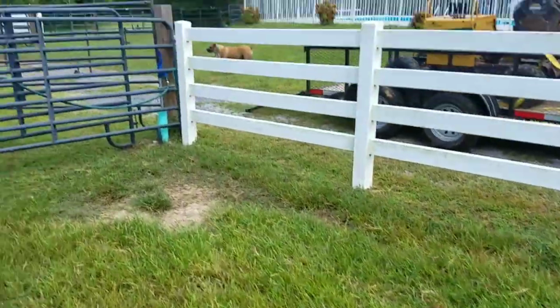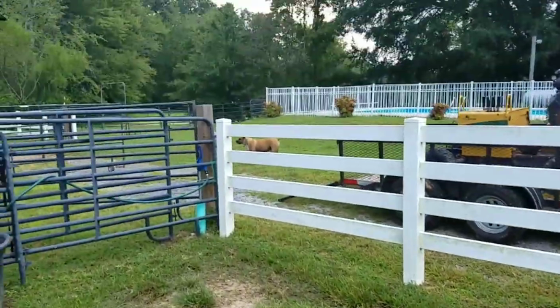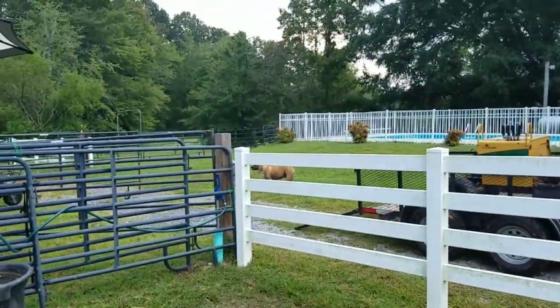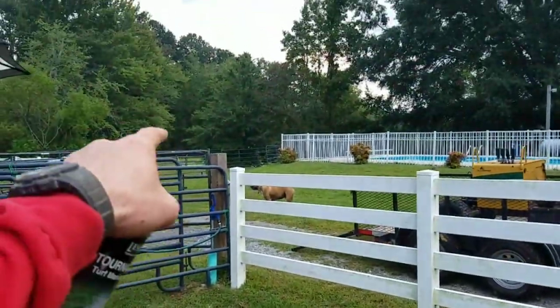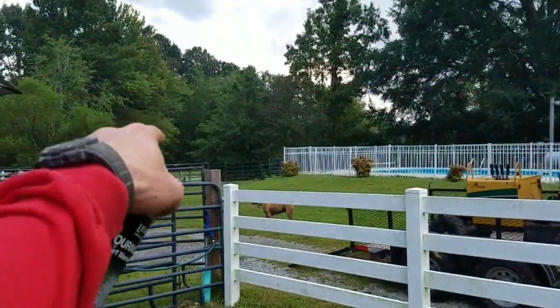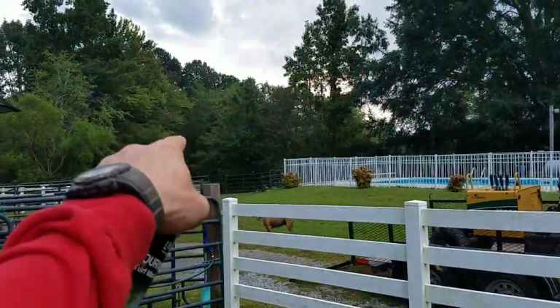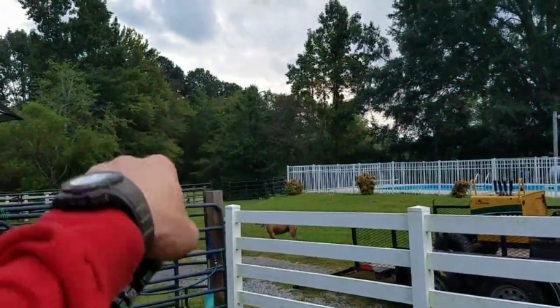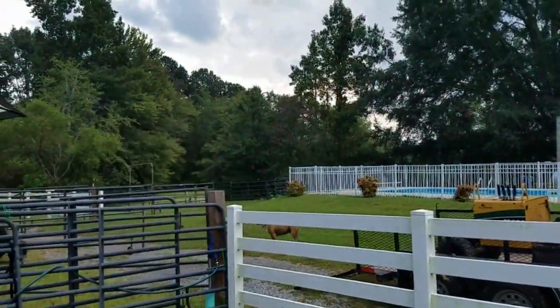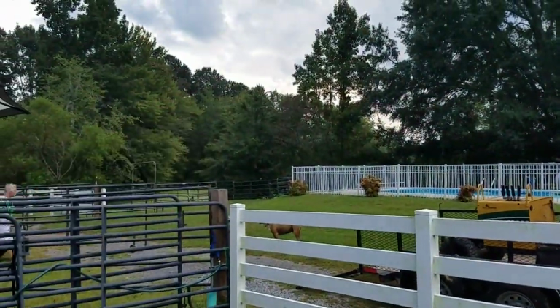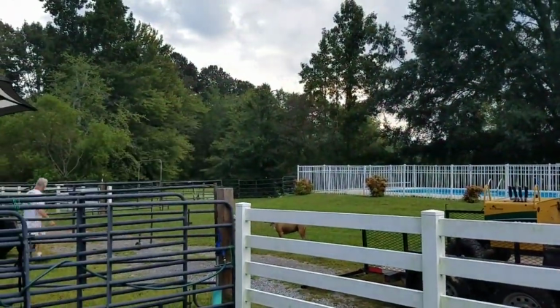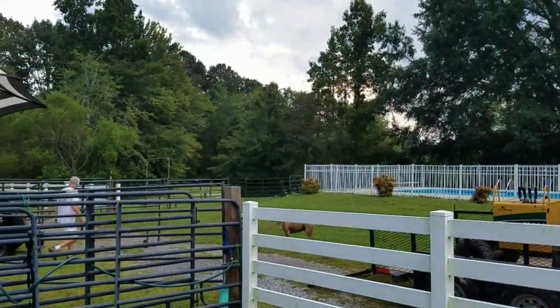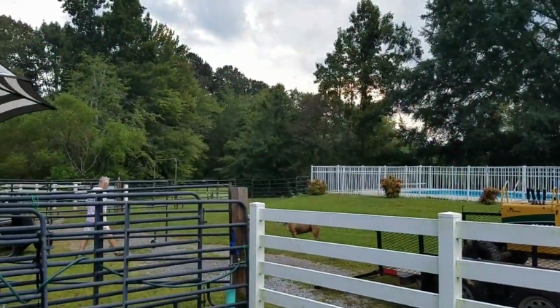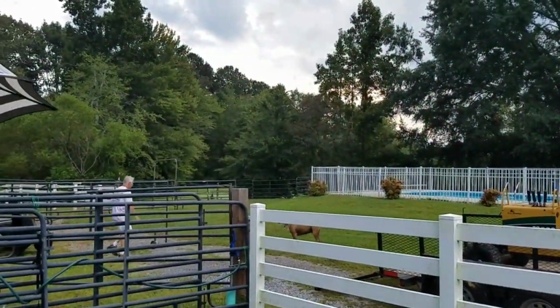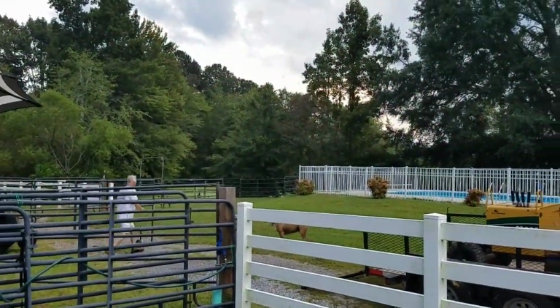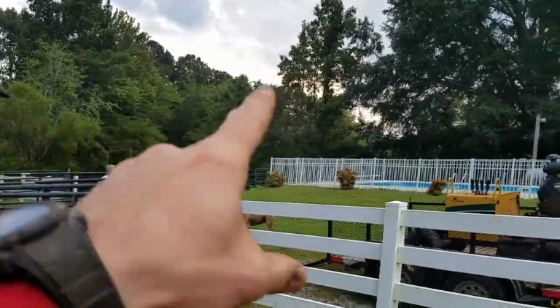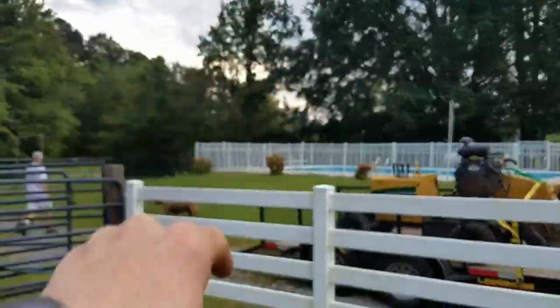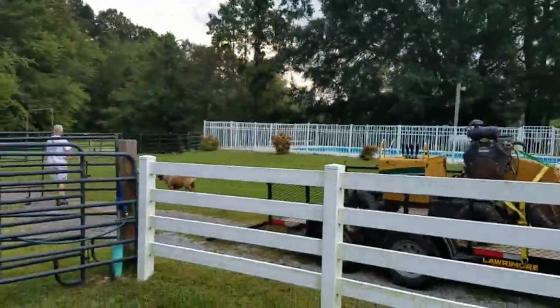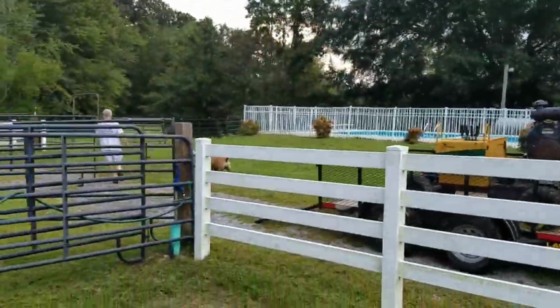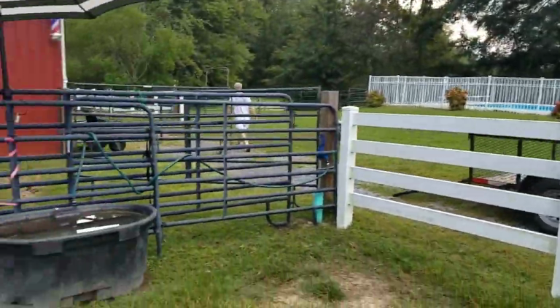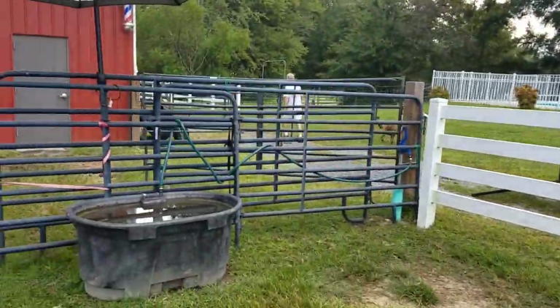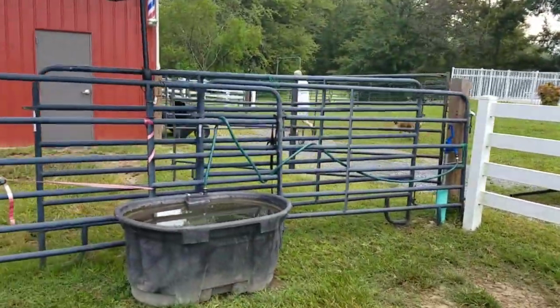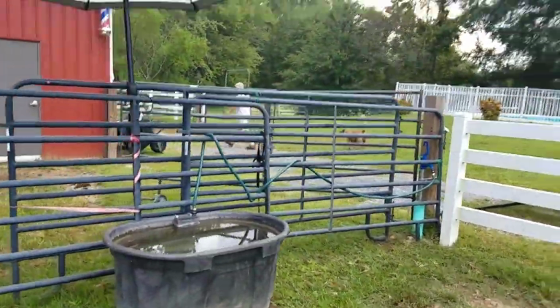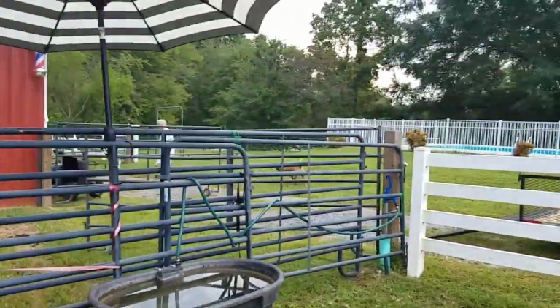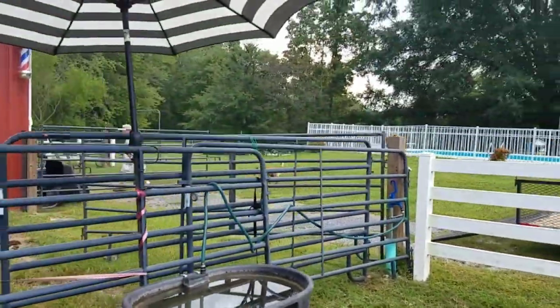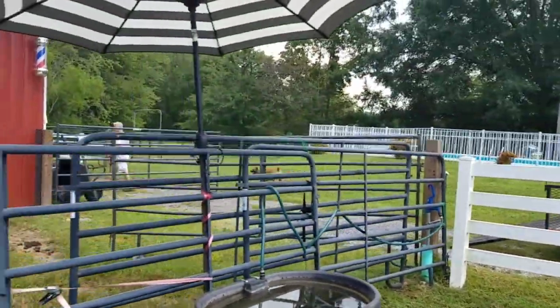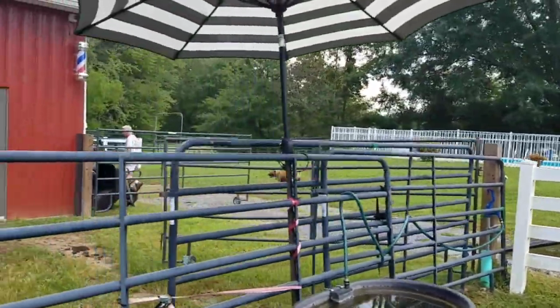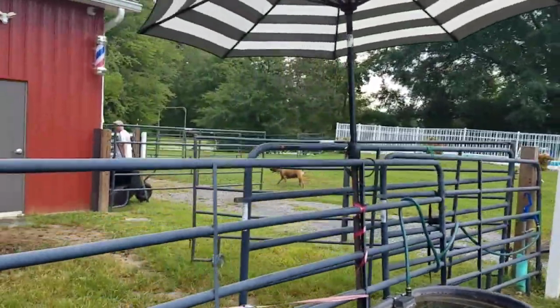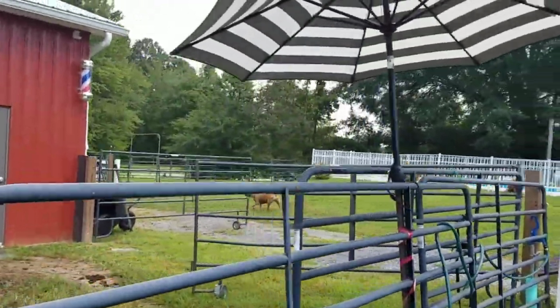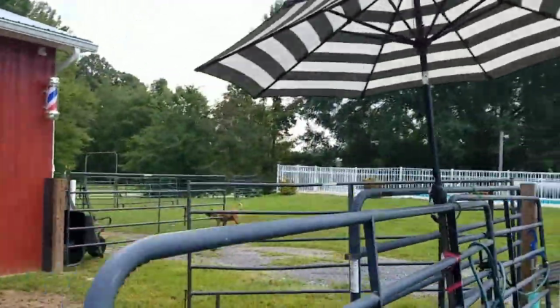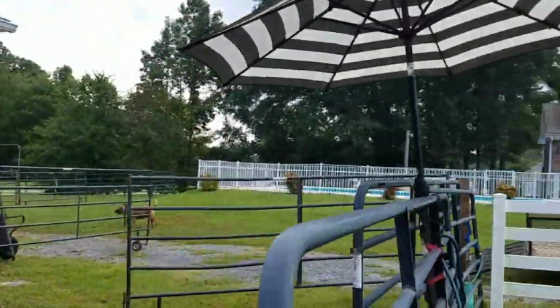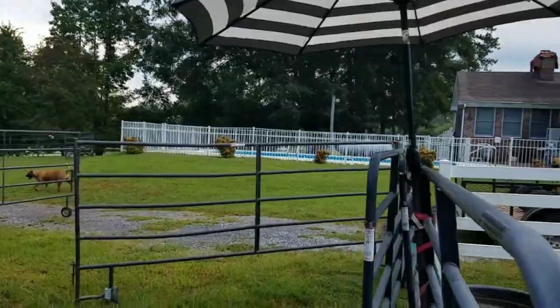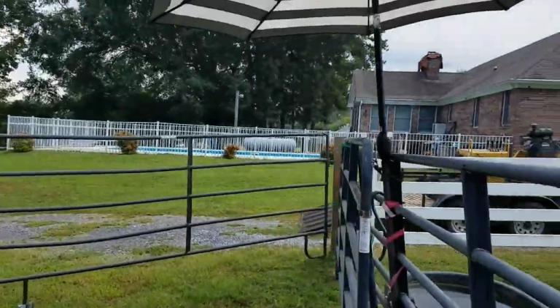Right now Drew is back there with the Vermeer CTX-100 cleaning up all those limbs that we cut the other day before I left. Stay tuned and you guys will get to see all that as well here shortly.